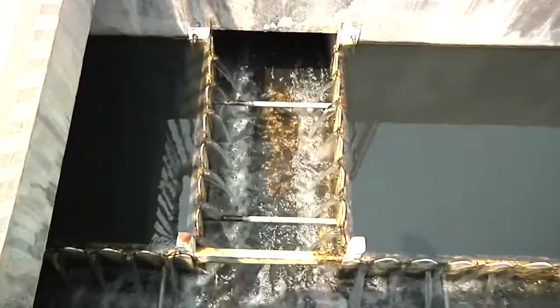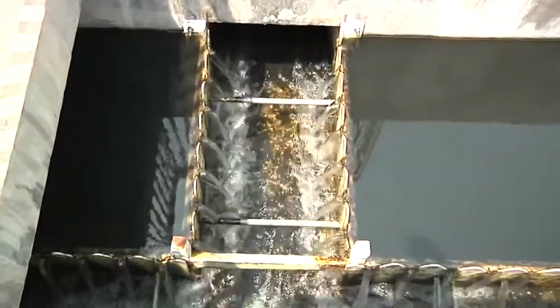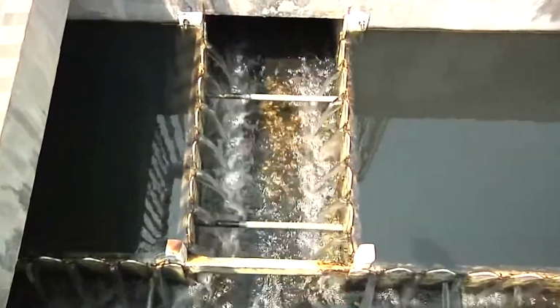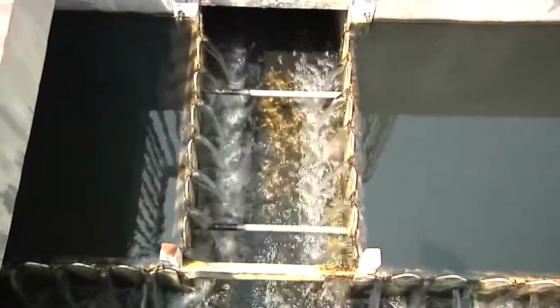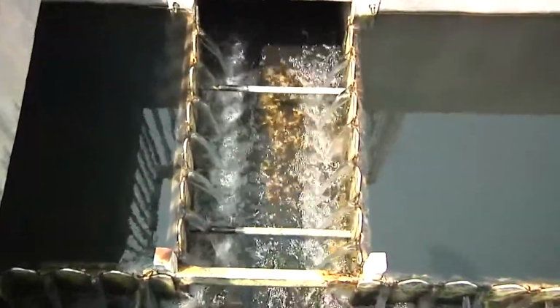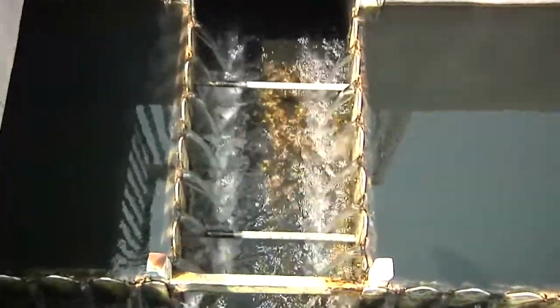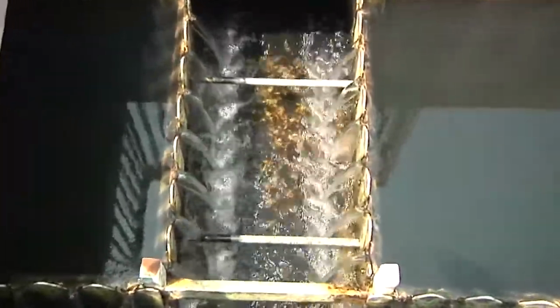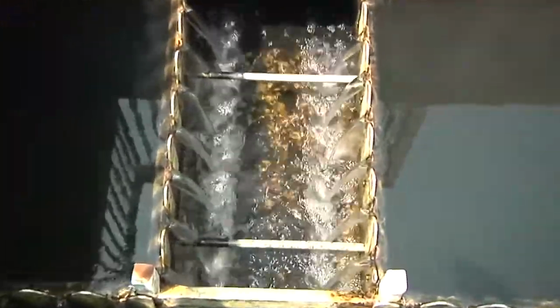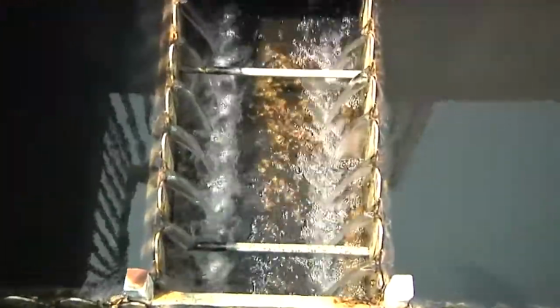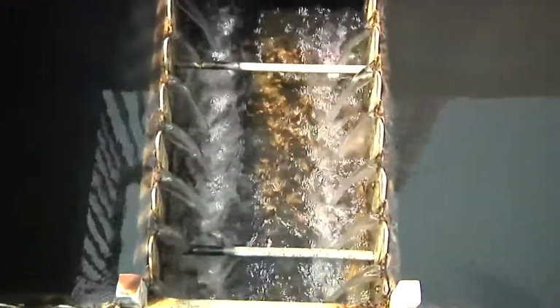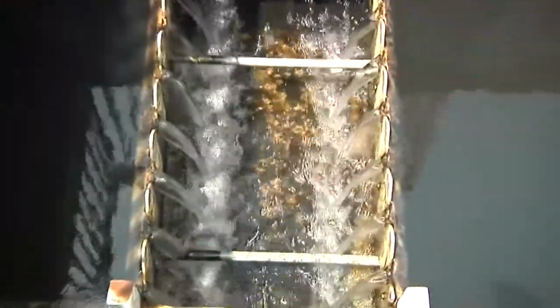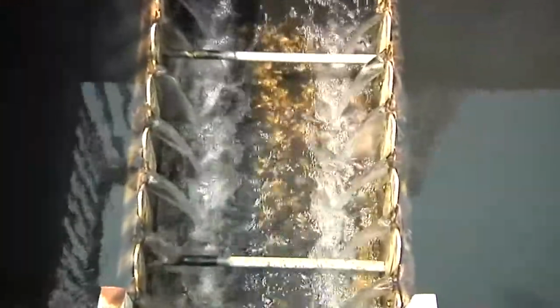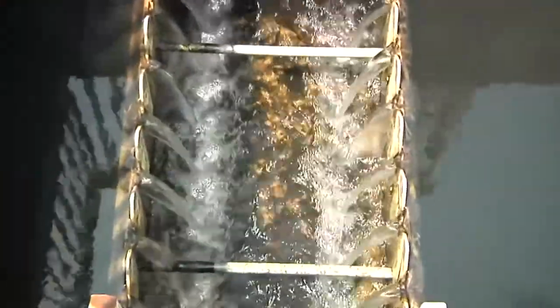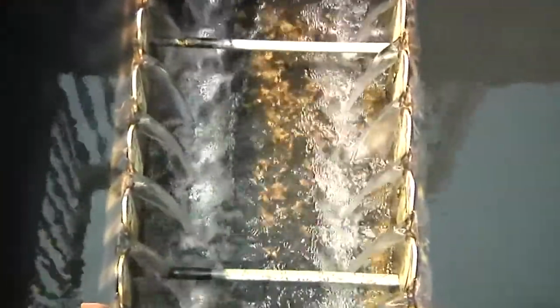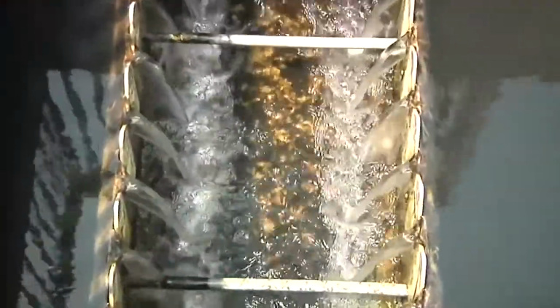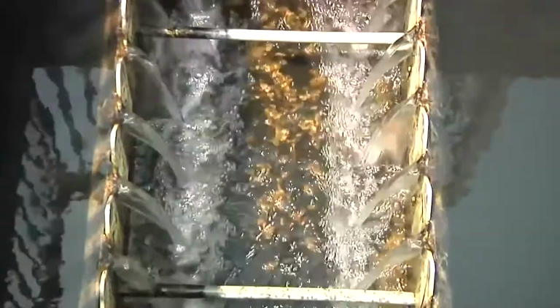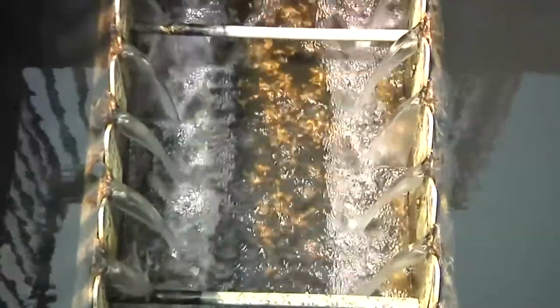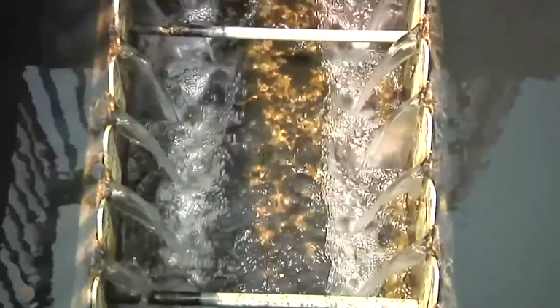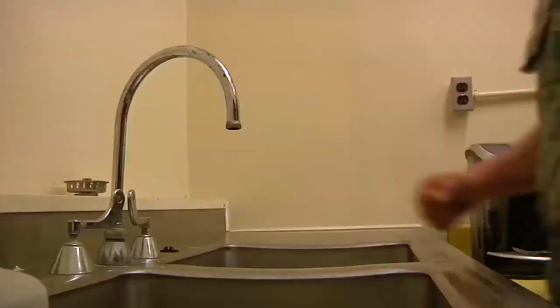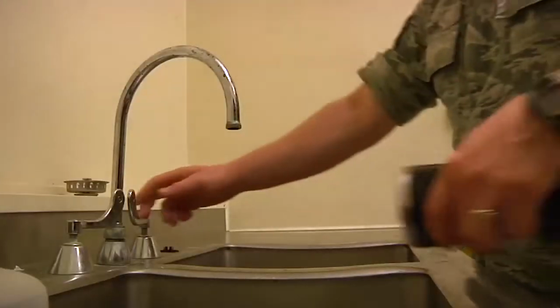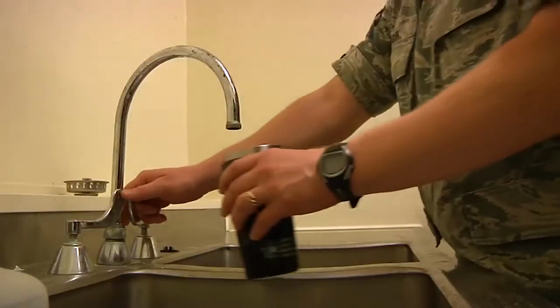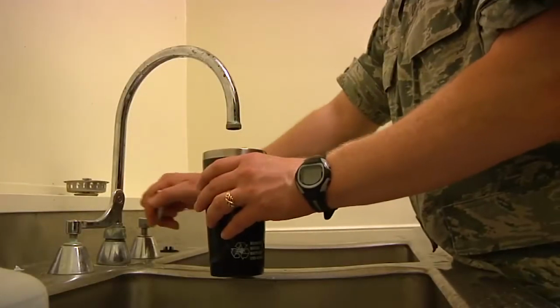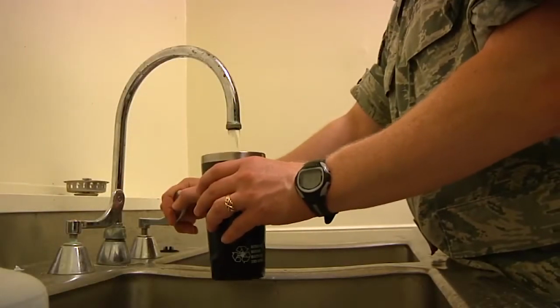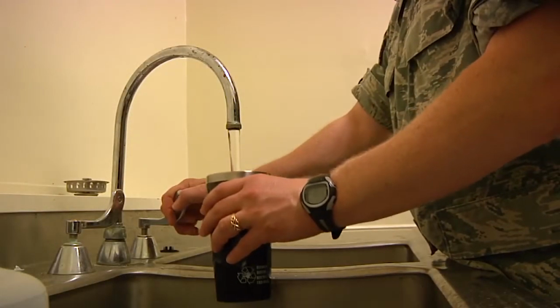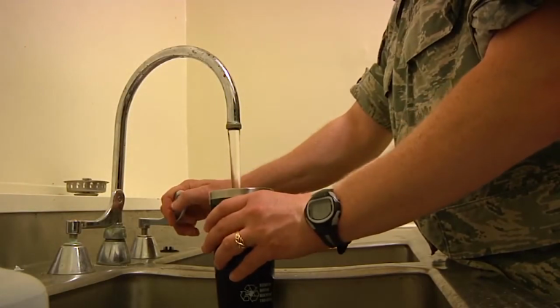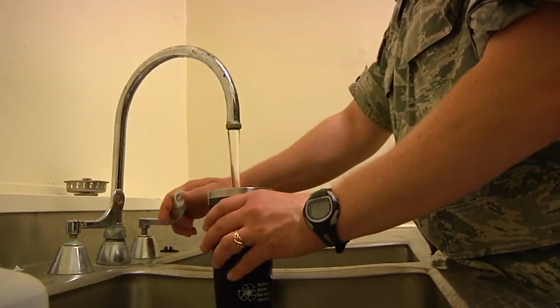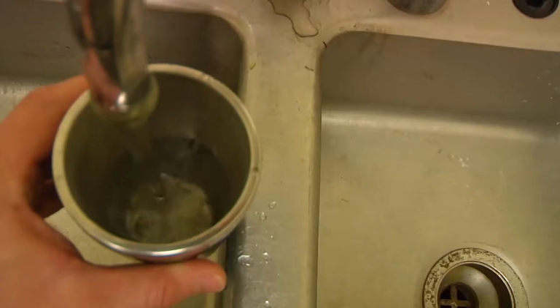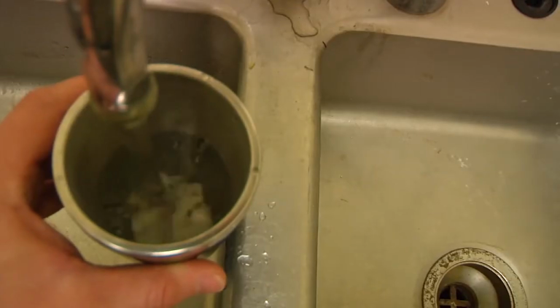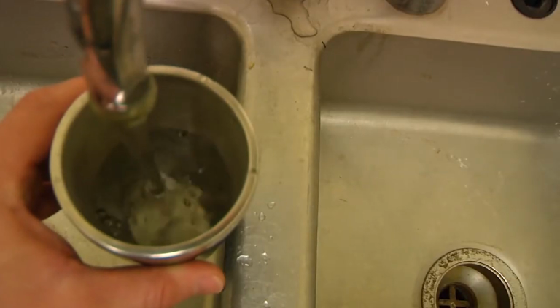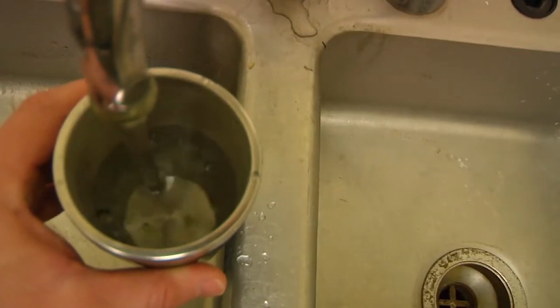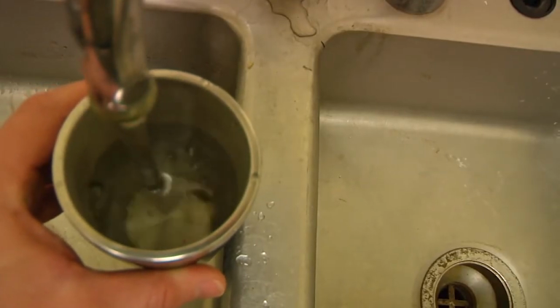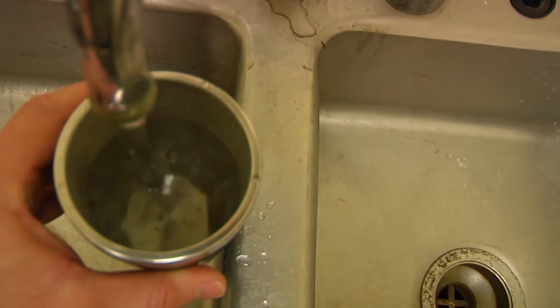Water from the plant is piped throughout the base, ensuring the Wolfpack stays healthy and hydrated, all while keeping operations flowing smoothly. Staff Sergeant Joseph Park, Kunsan Air Base, Korea.